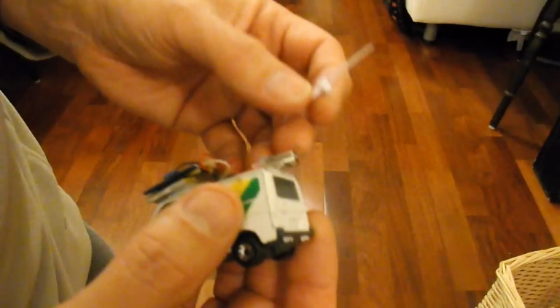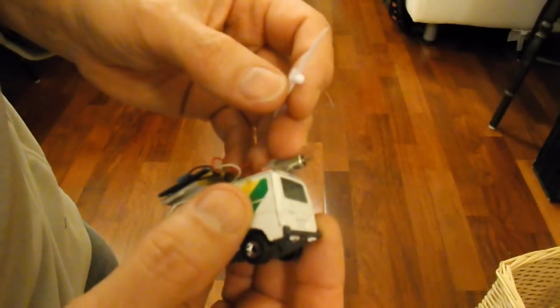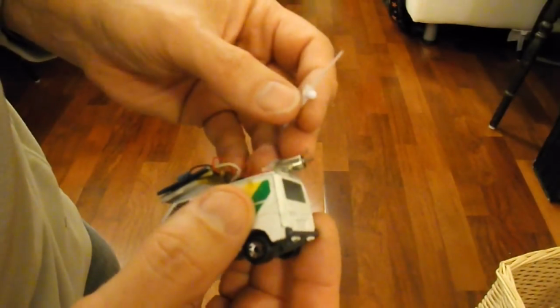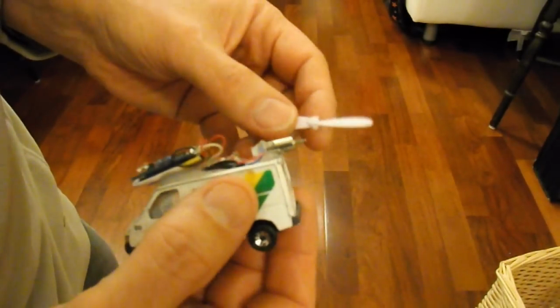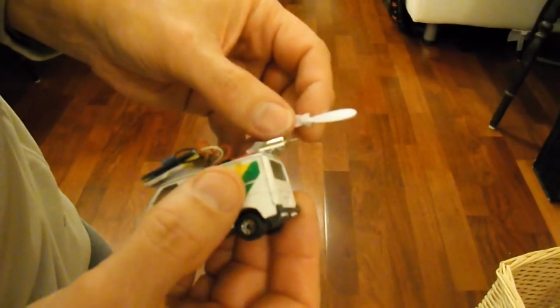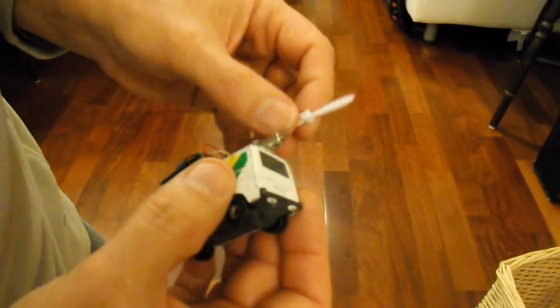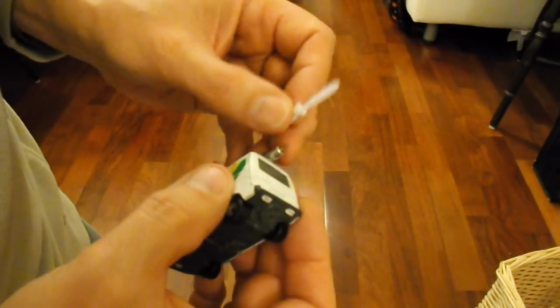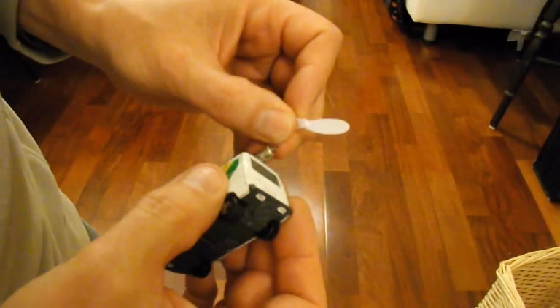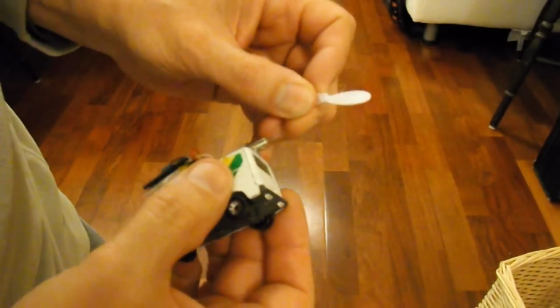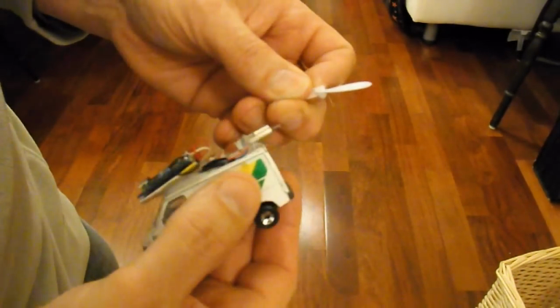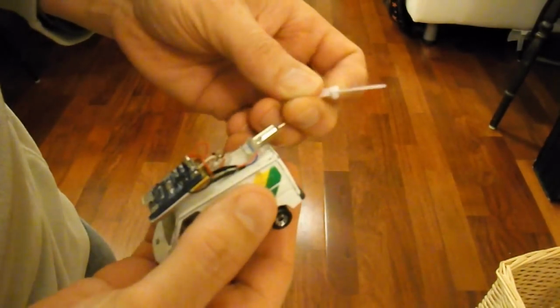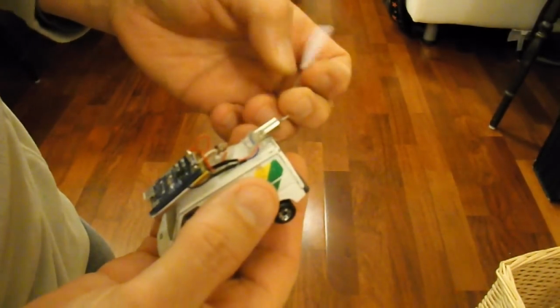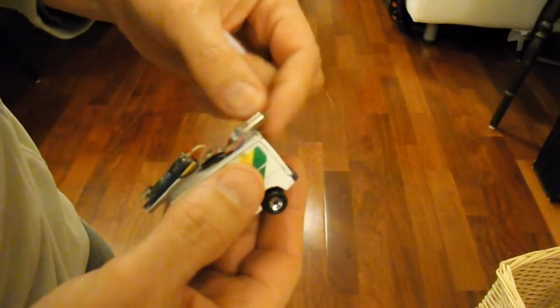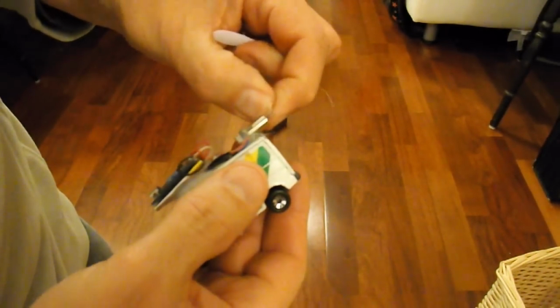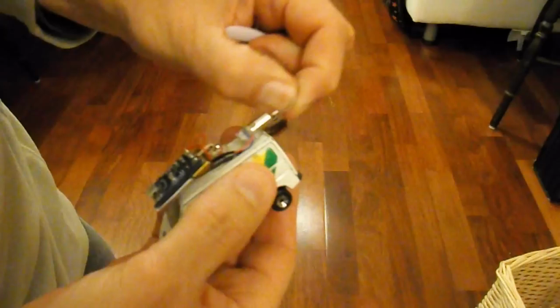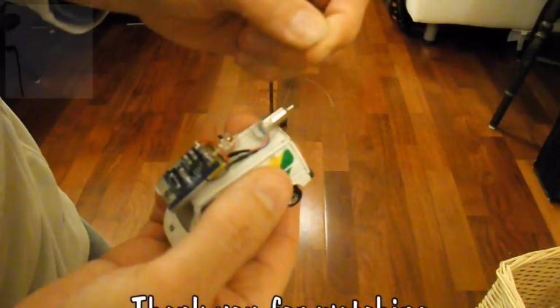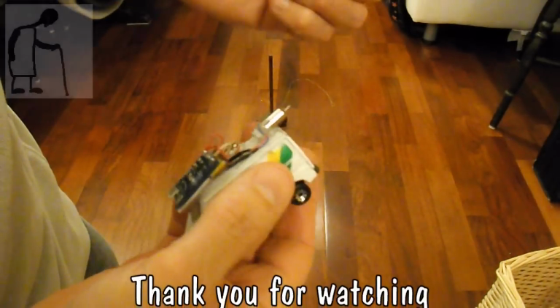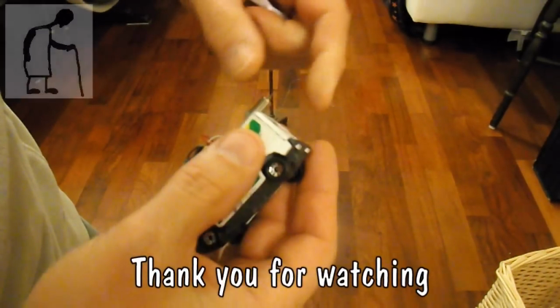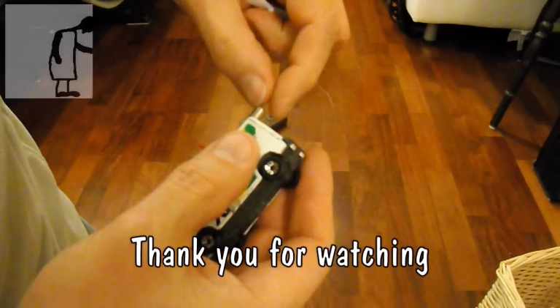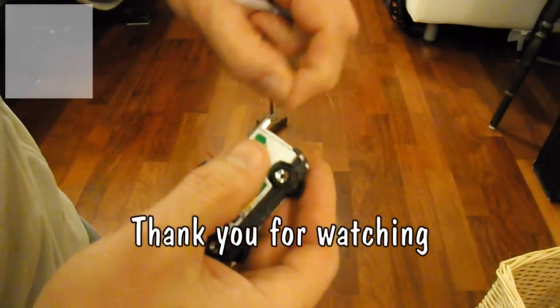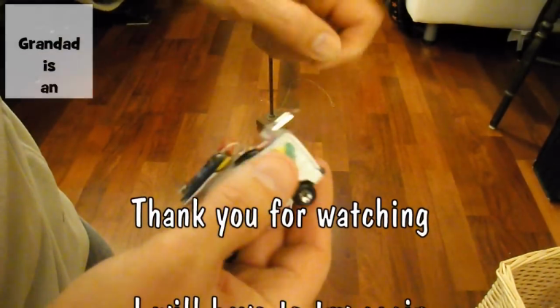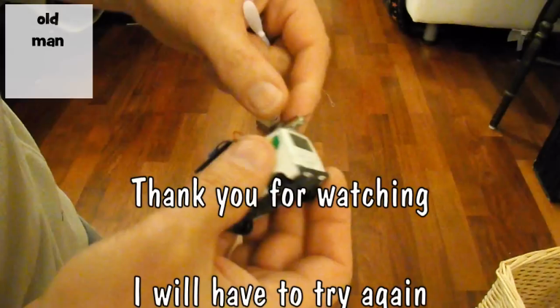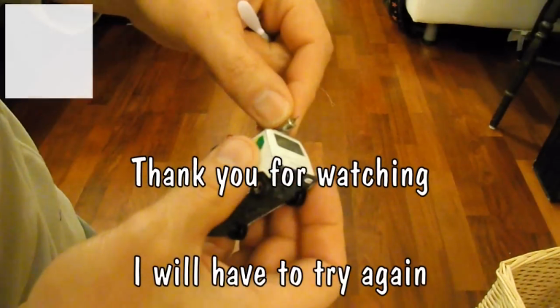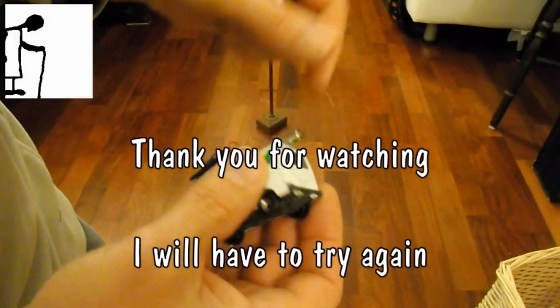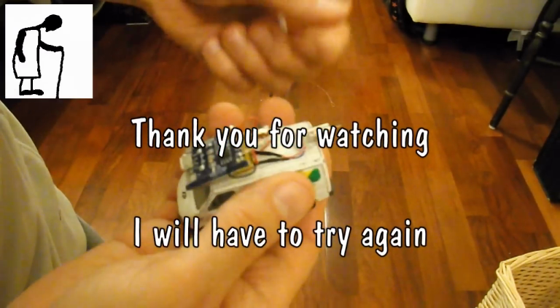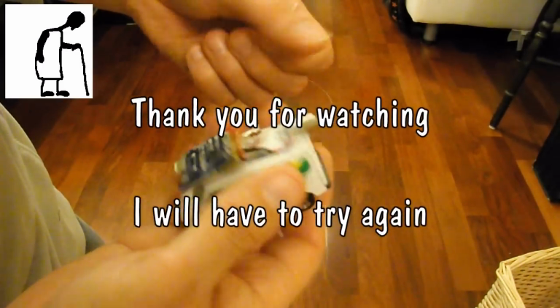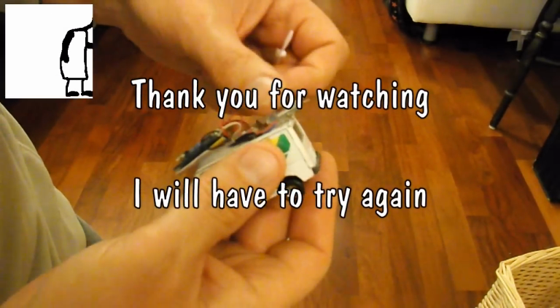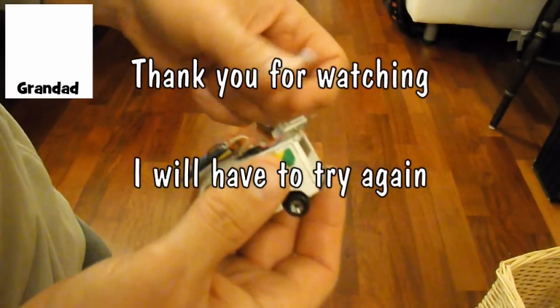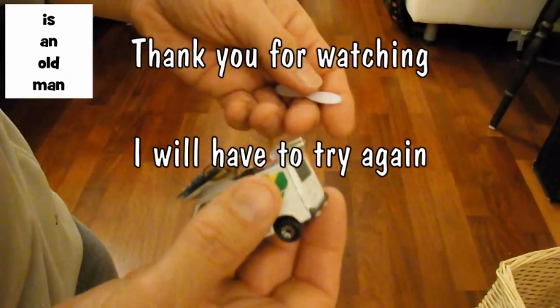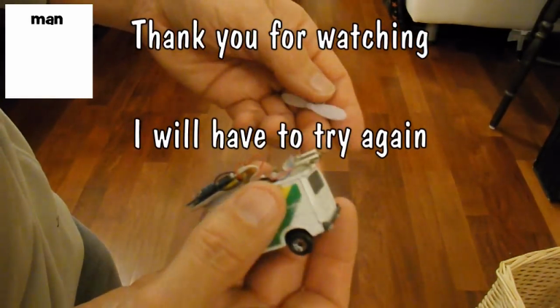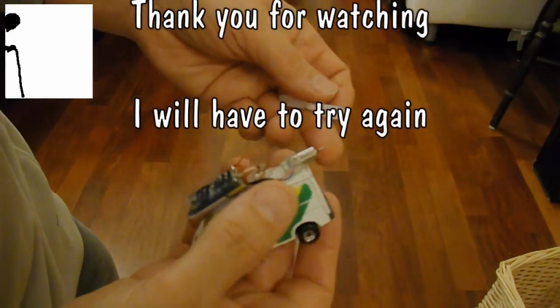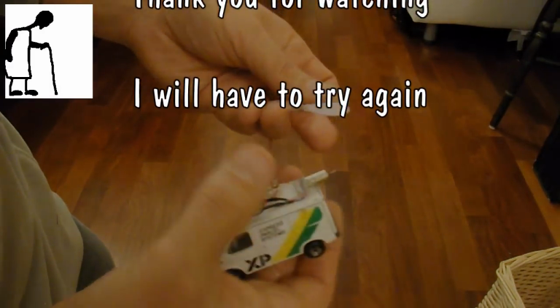I've blown me motor, I think, there. It's overheated. Oh dear. So my hot glue started melting.